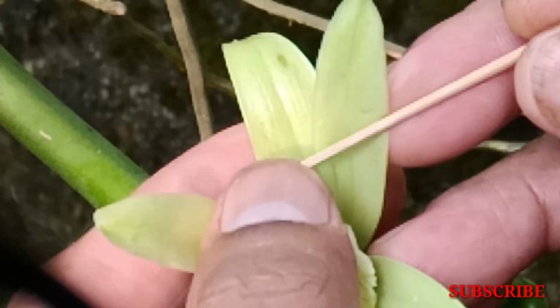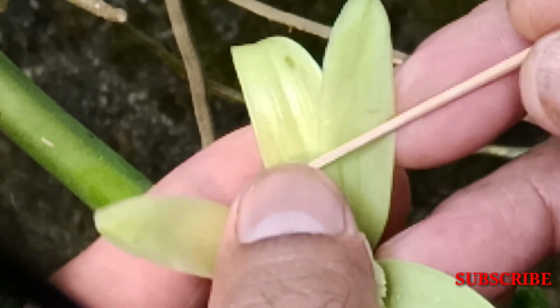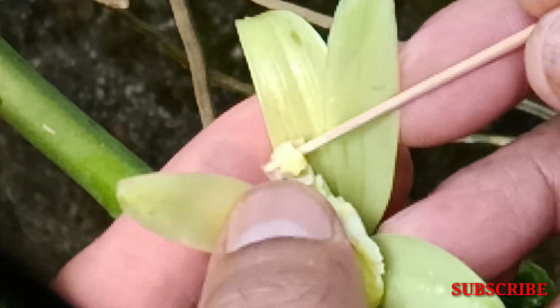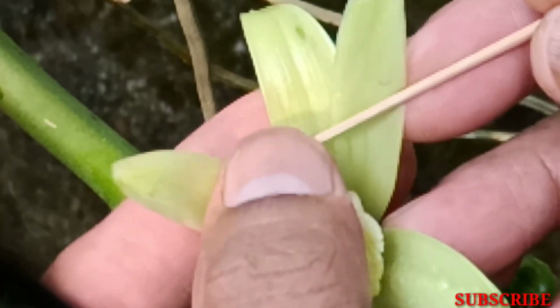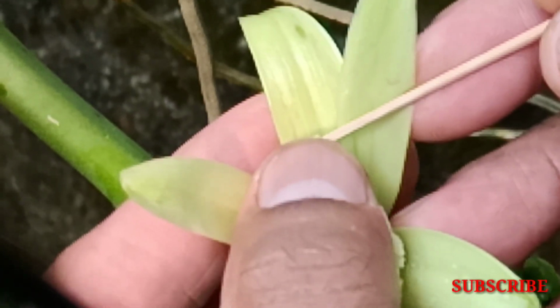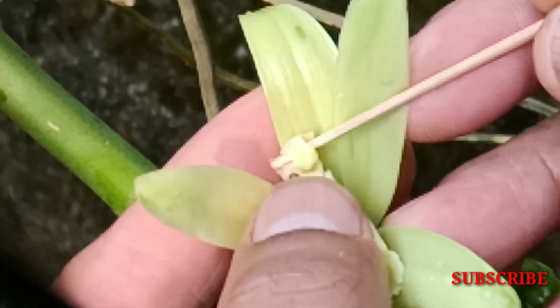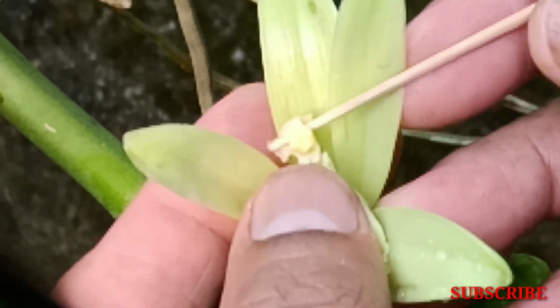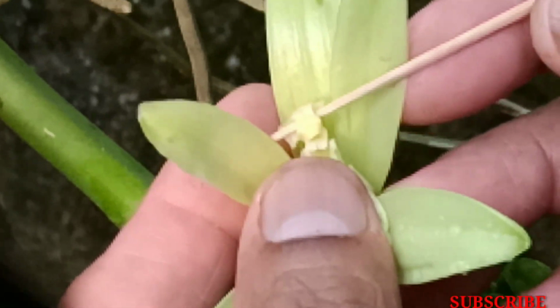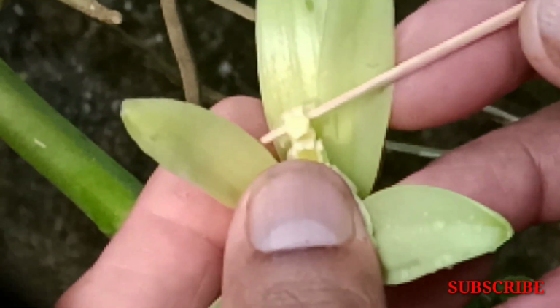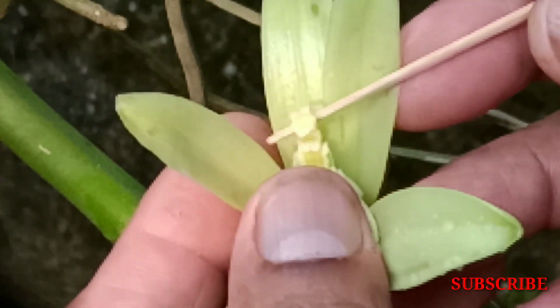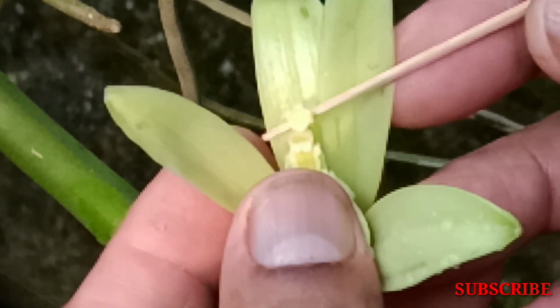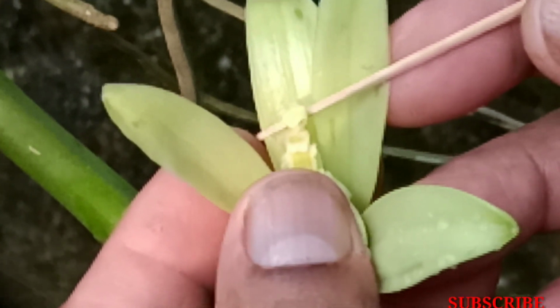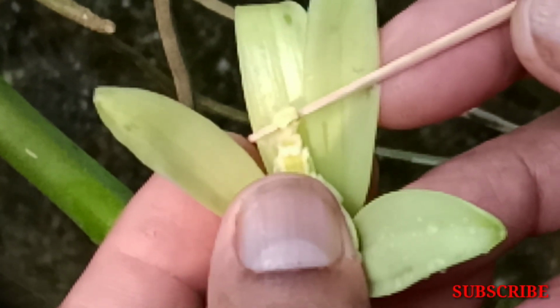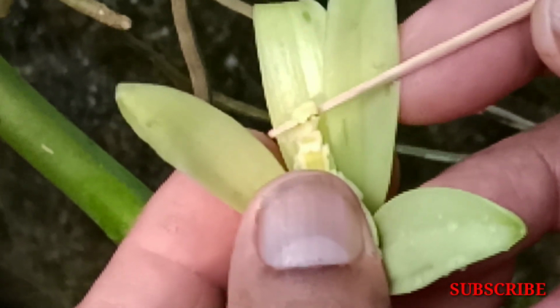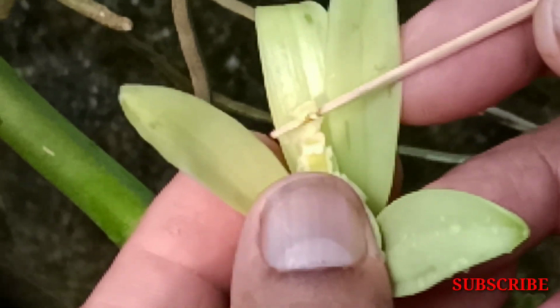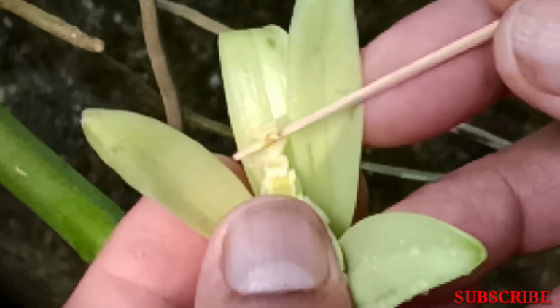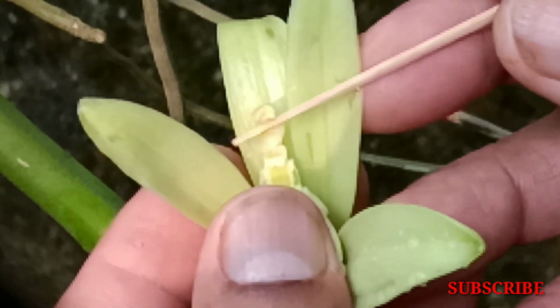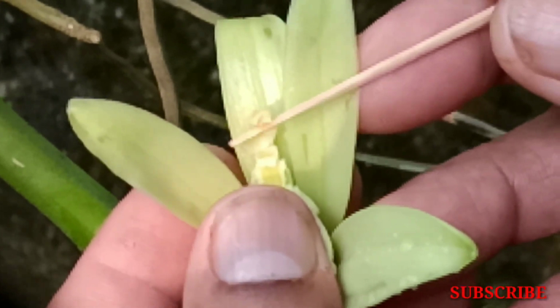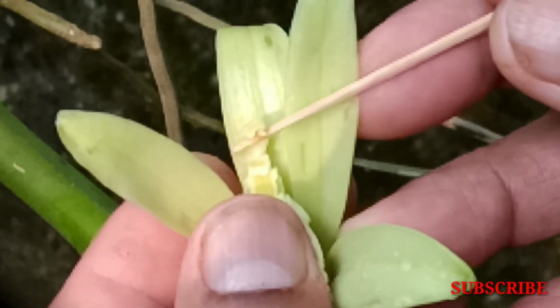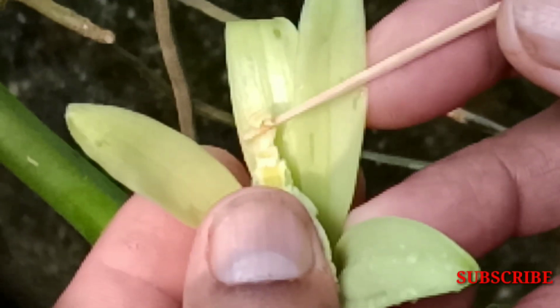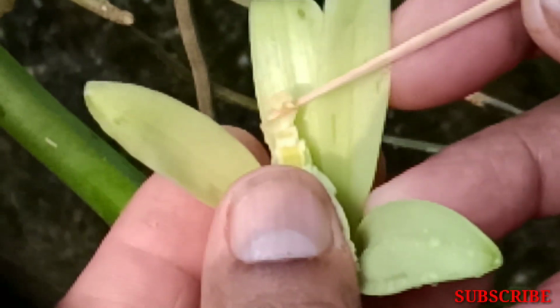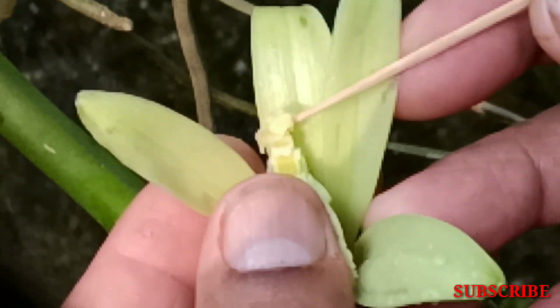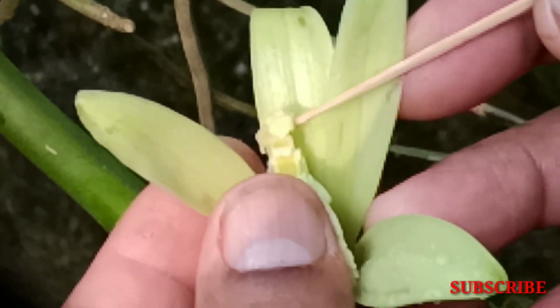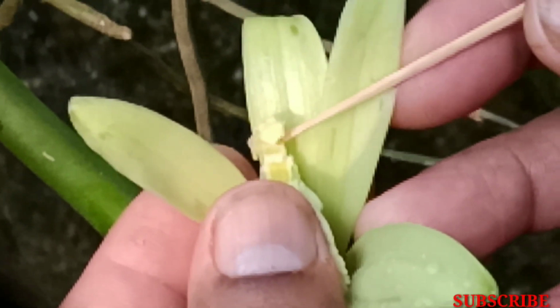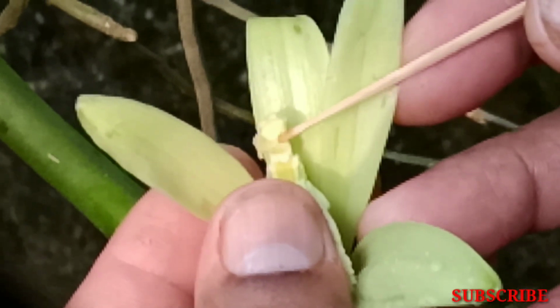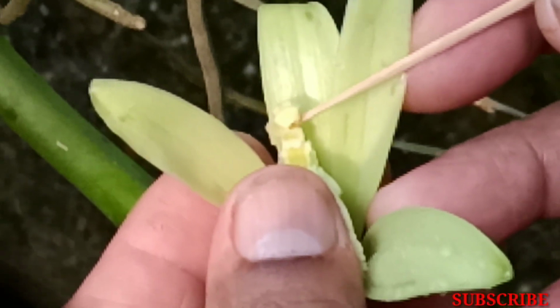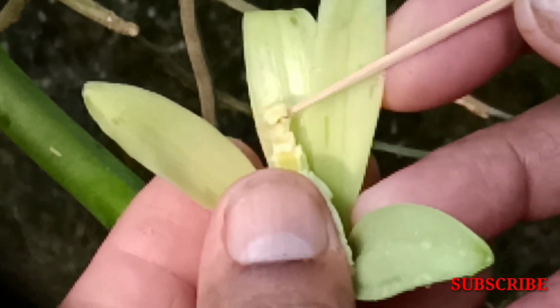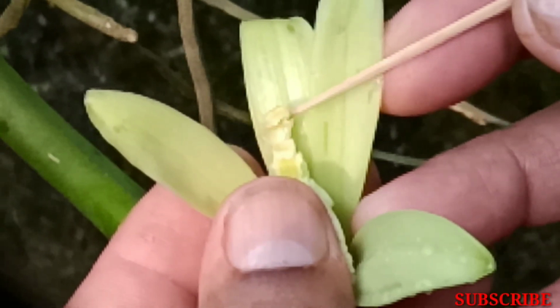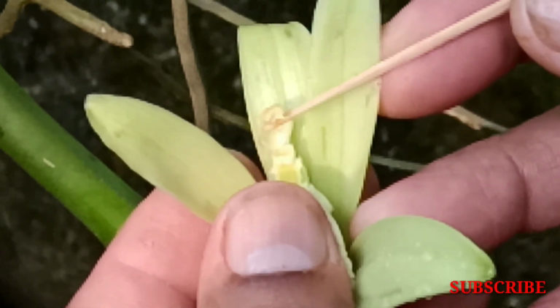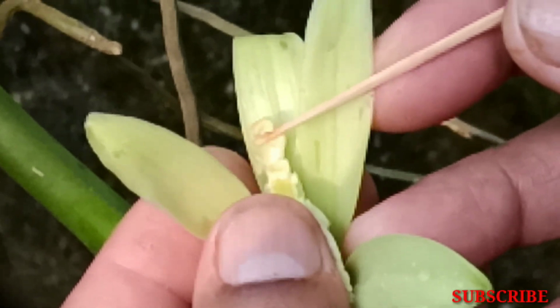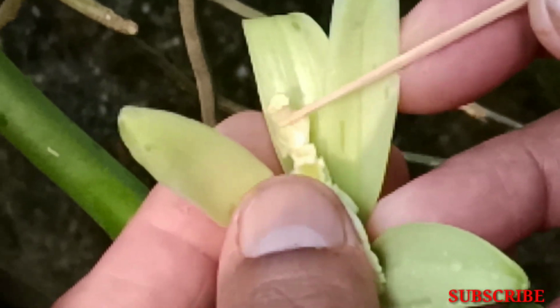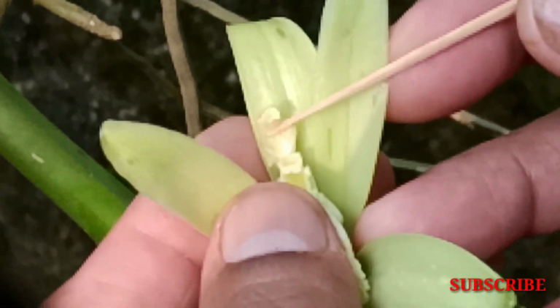There will be a flower. We will filter it to see our part. When we put the part — this is a fresh flower.